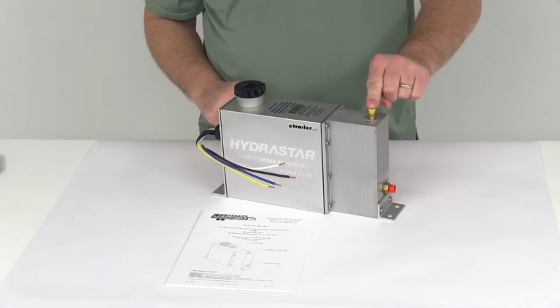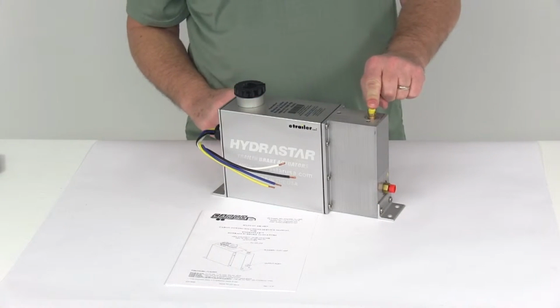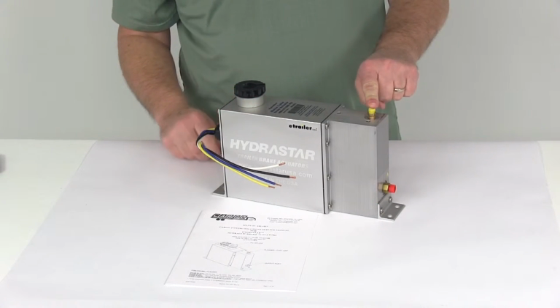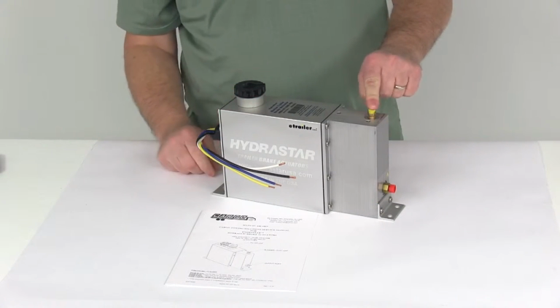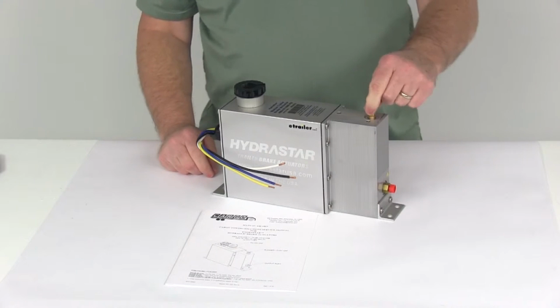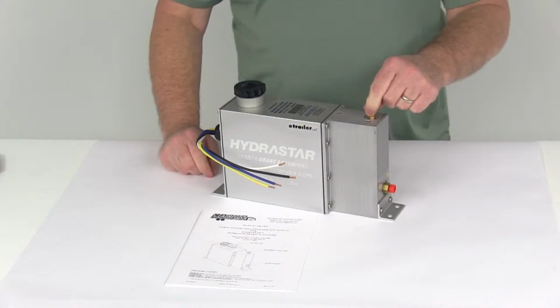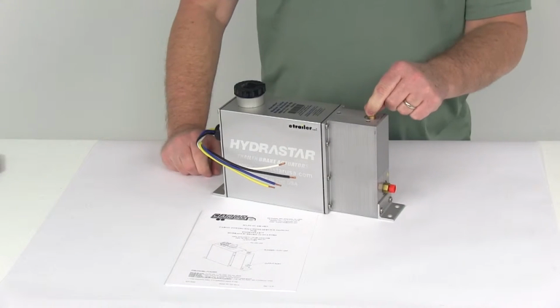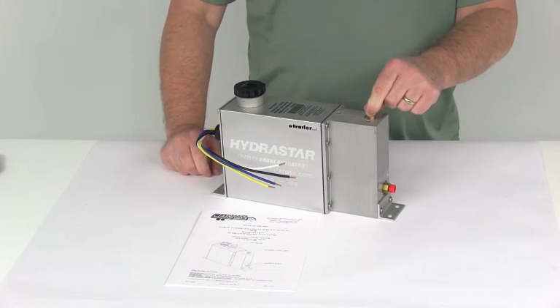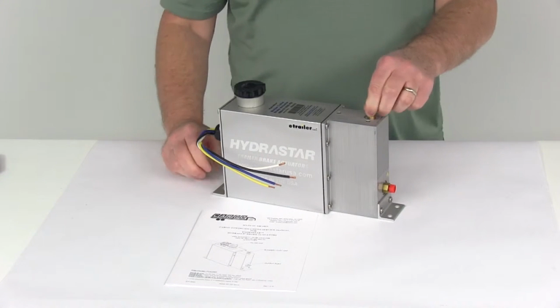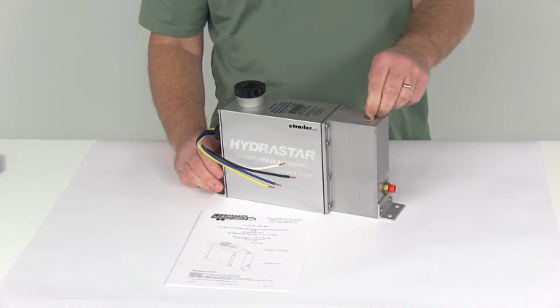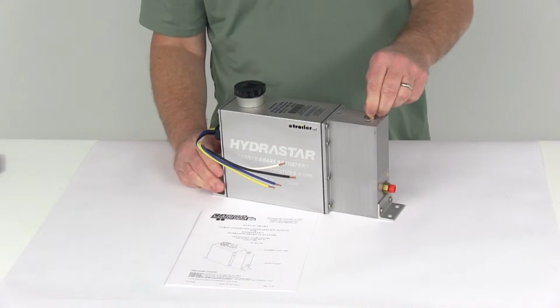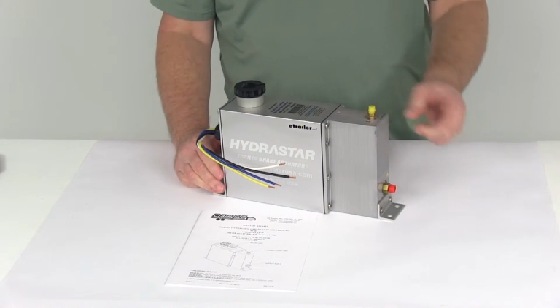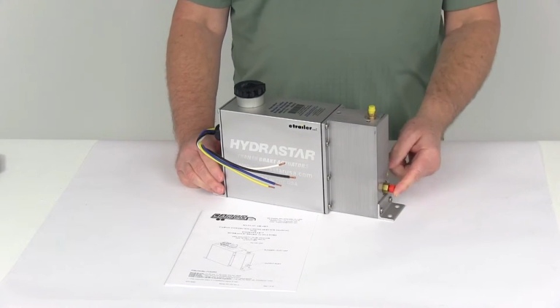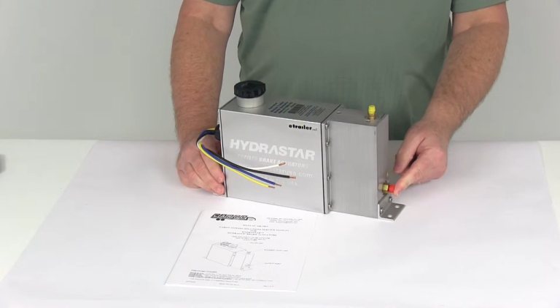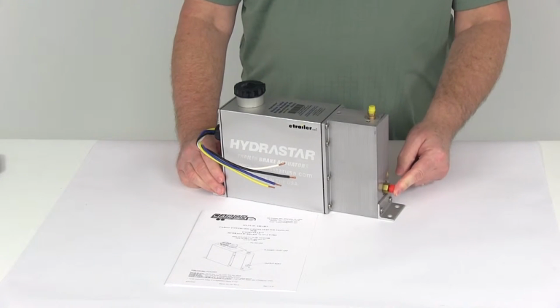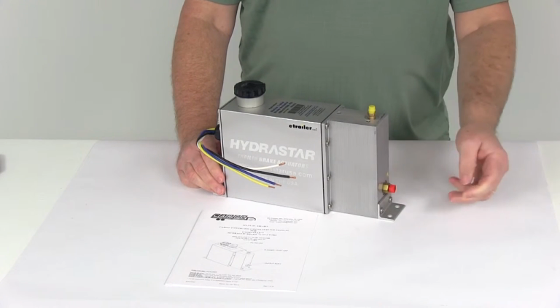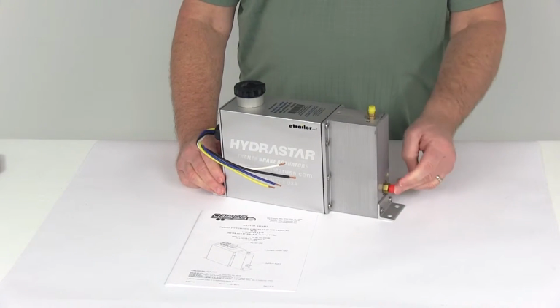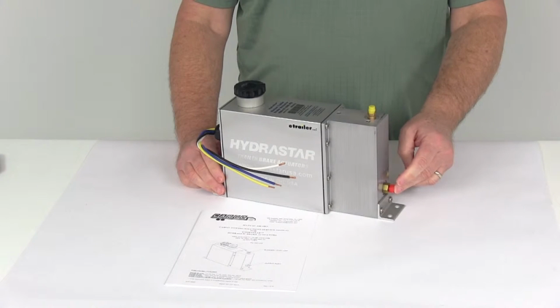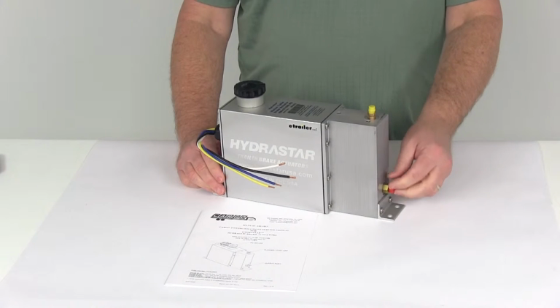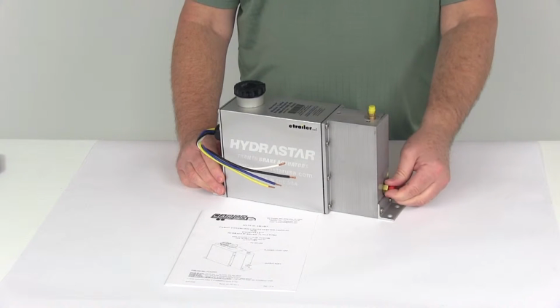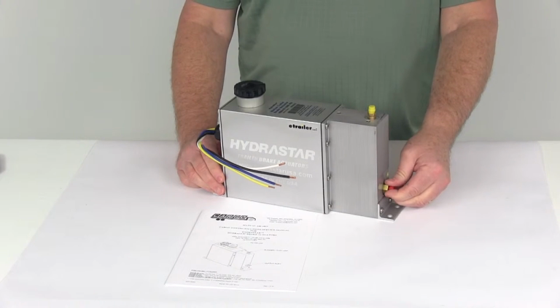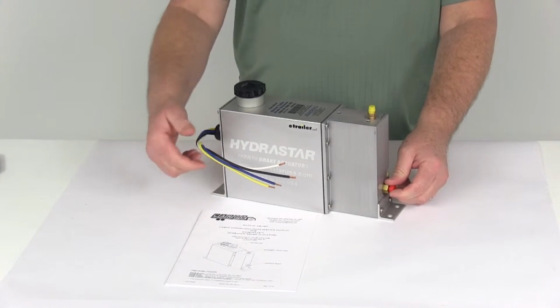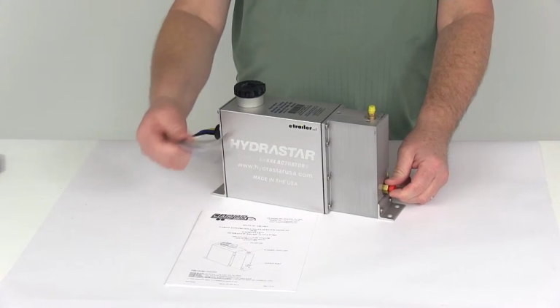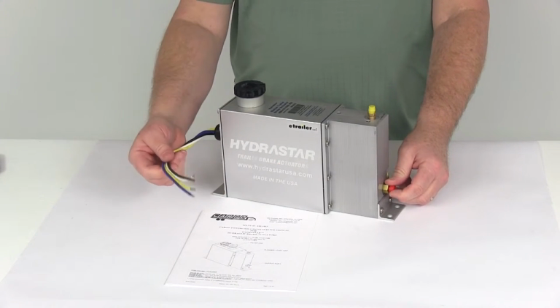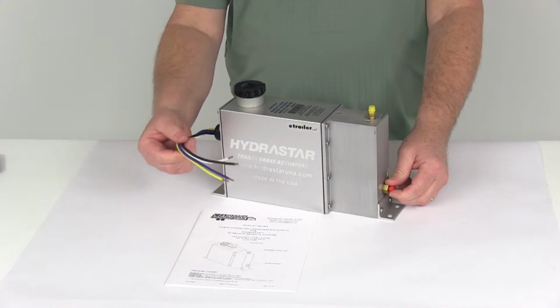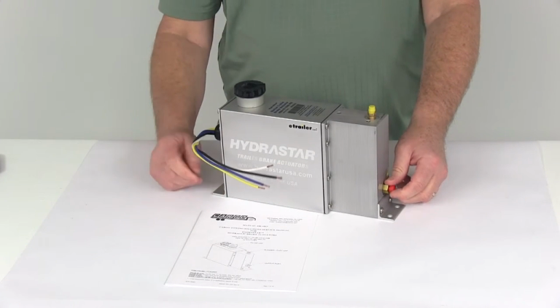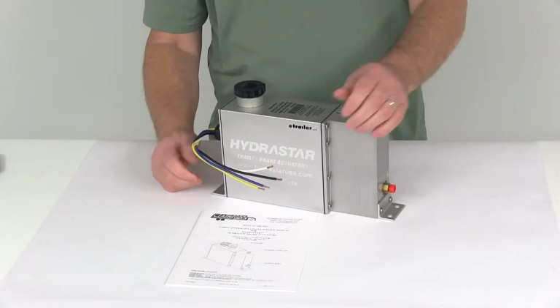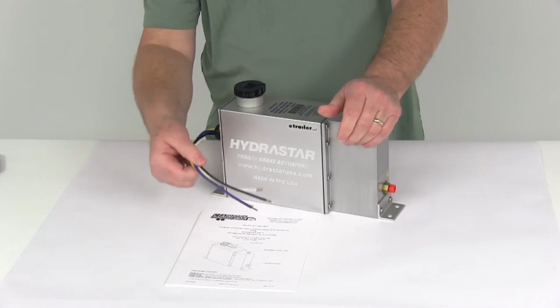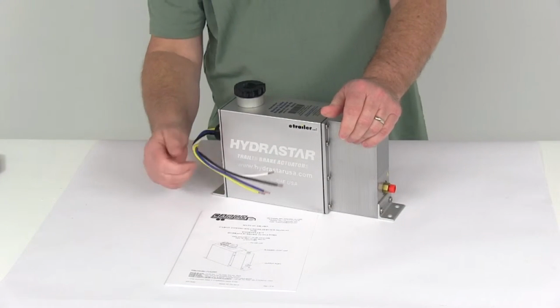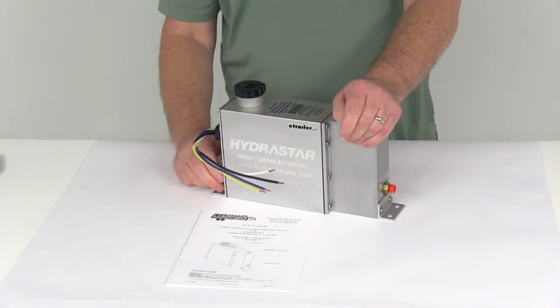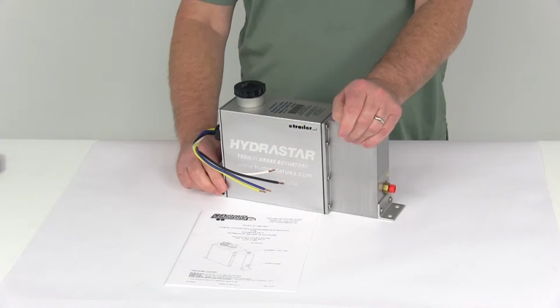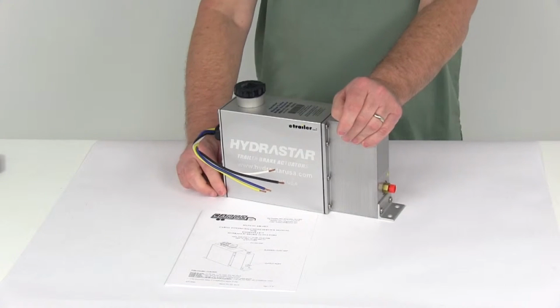Right here you've got a bleeder valve on top. This bleeder valve is used to get air out of your hydraulic system. This is the output port — this is where your hydraulic brake line will connect. And then this is your wiring; I'm going to go over these wires in a minute, what connects to what.